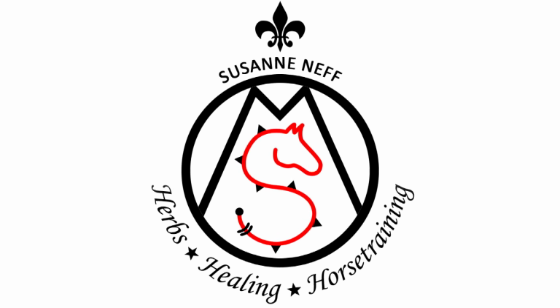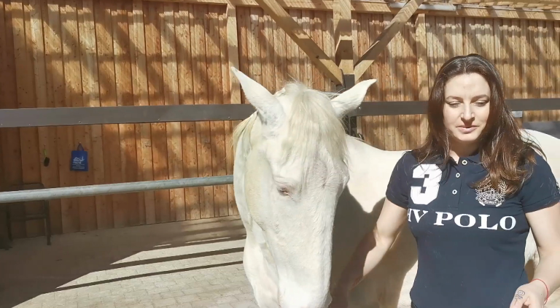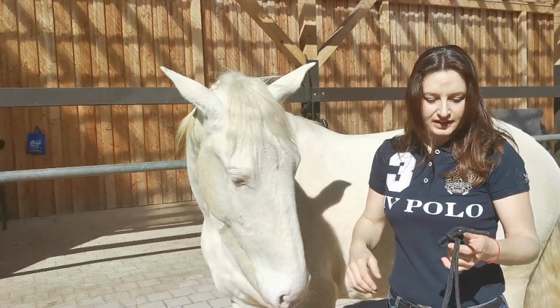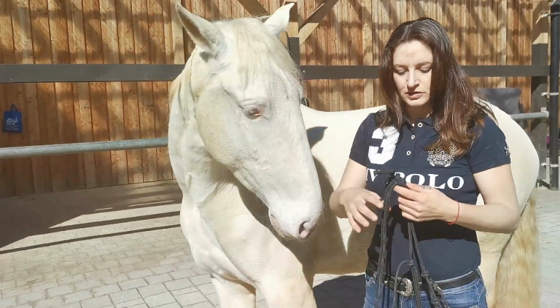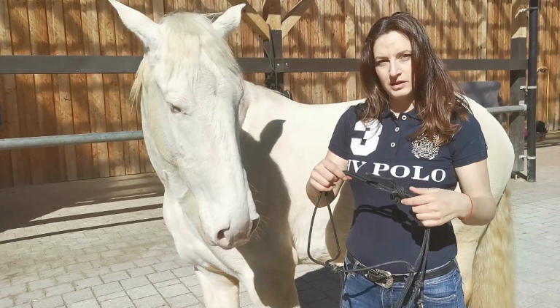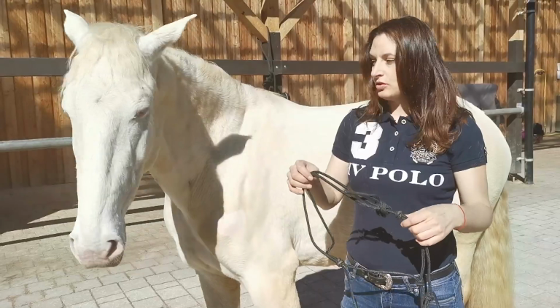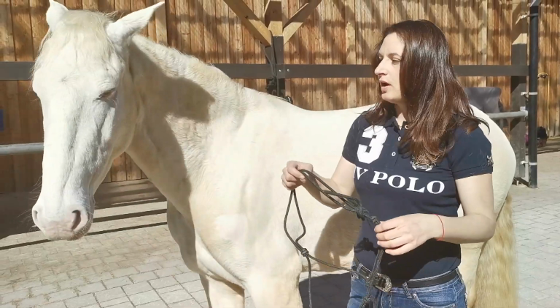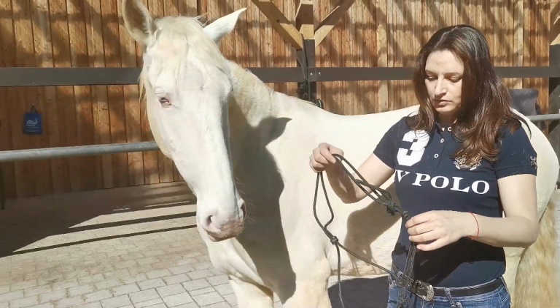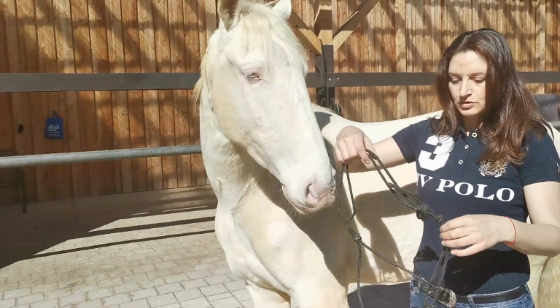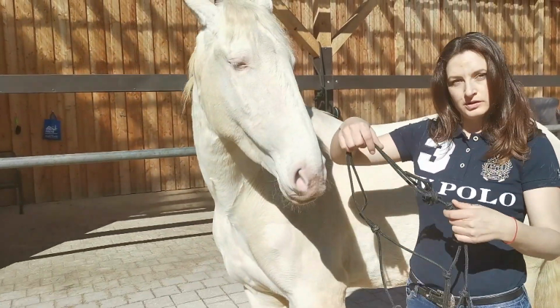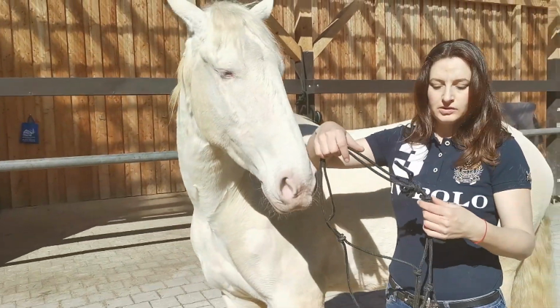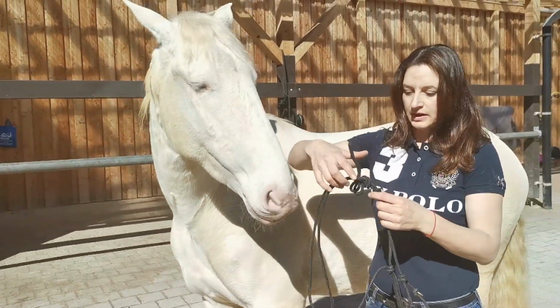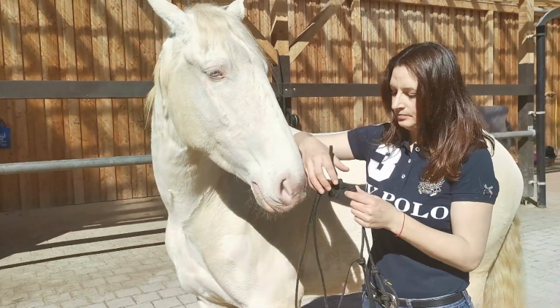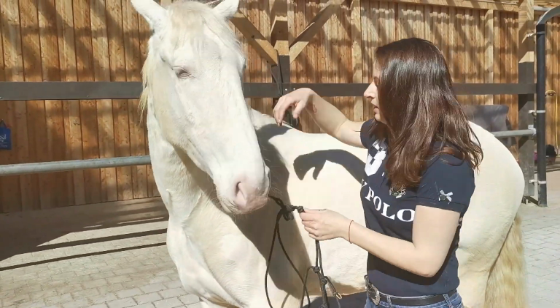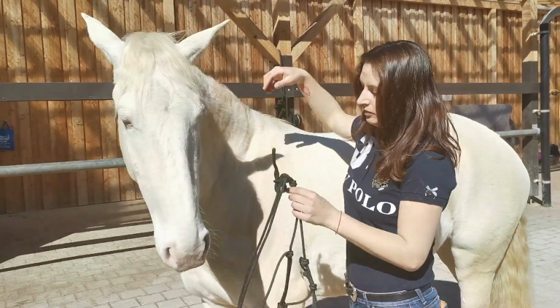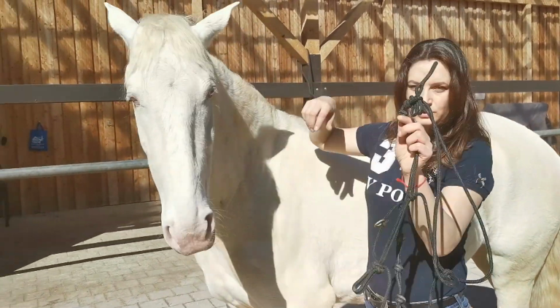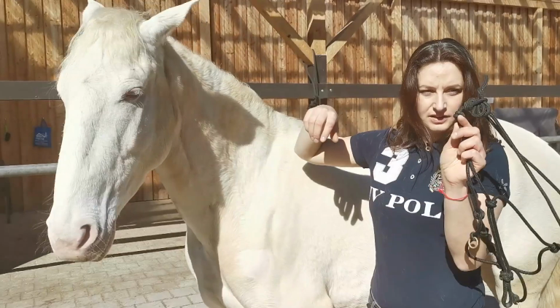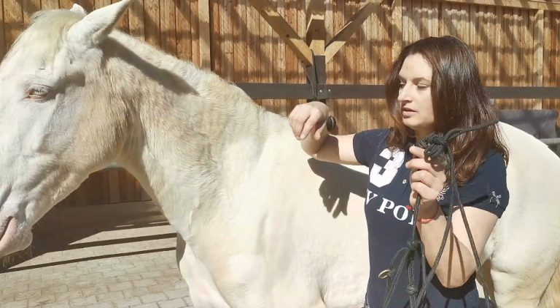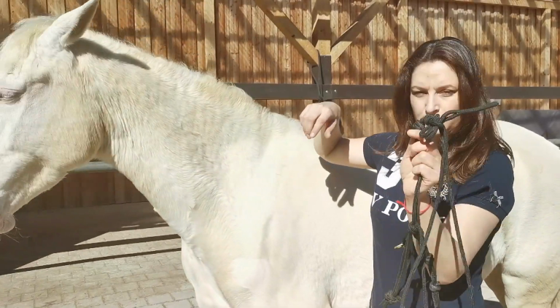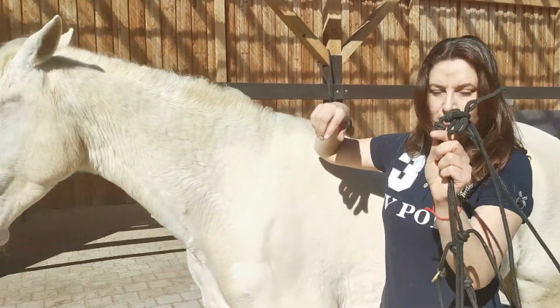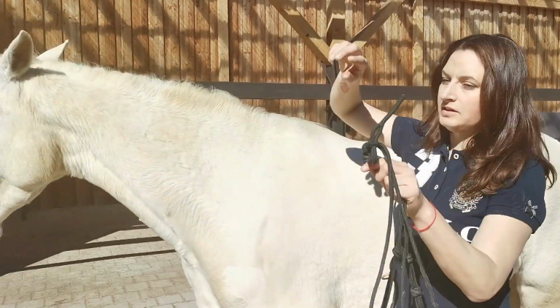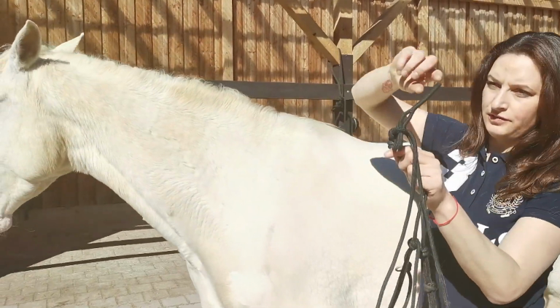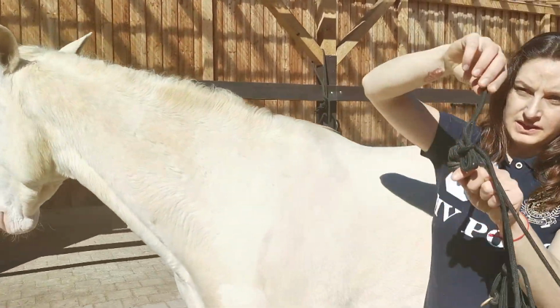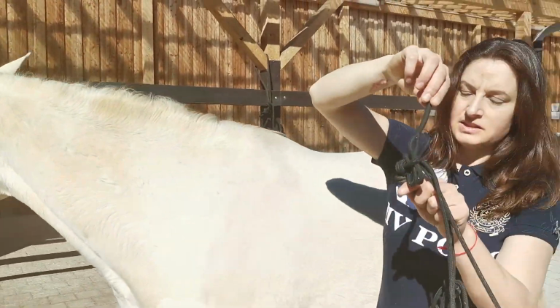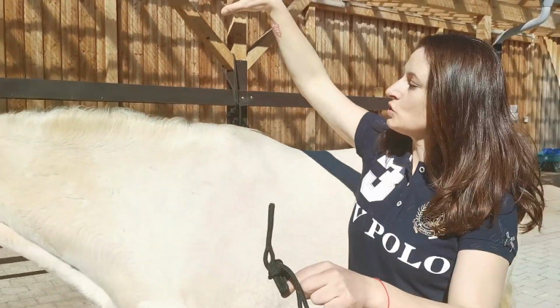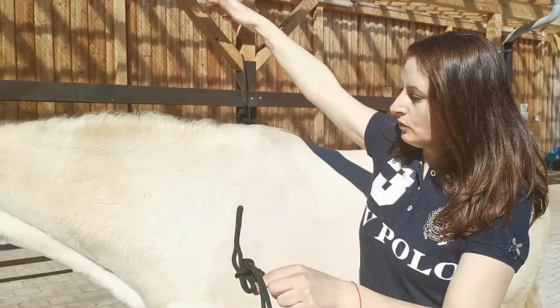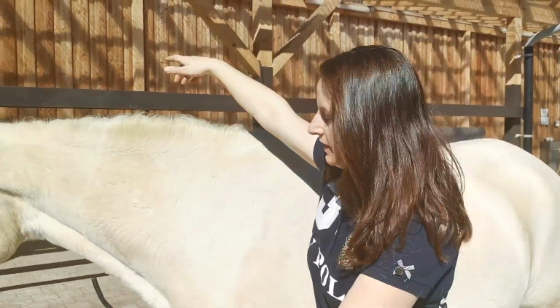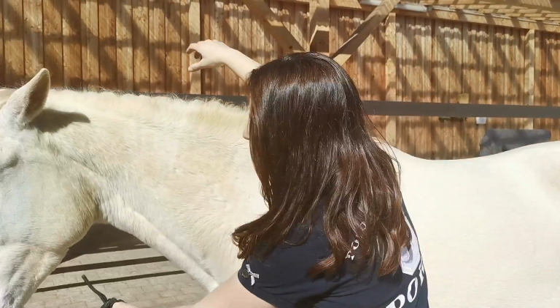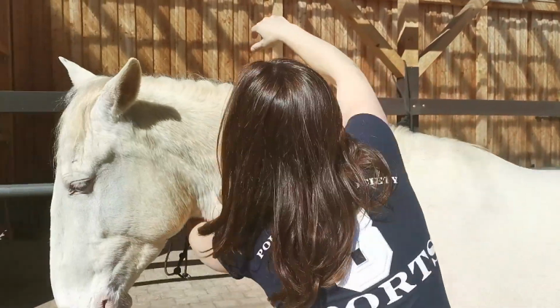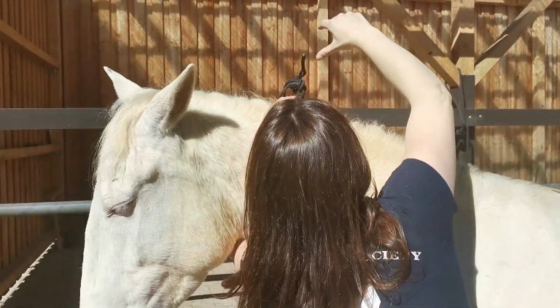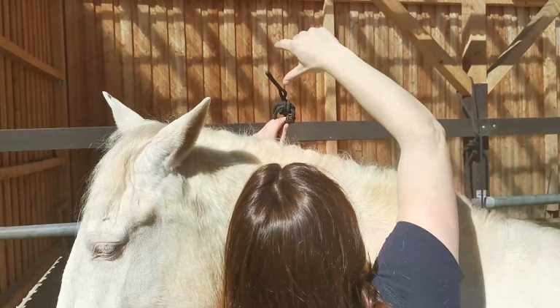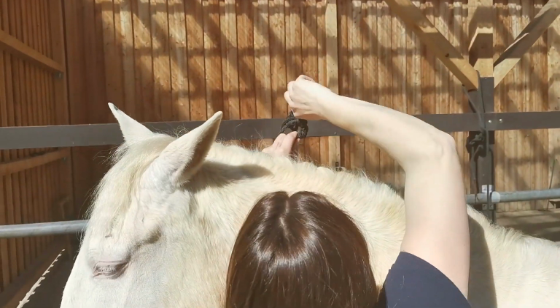Hi, I'm Susanne Neff and today I wanted to show you how to put on your halter correctly. You take this halter with a knot and give it to your right hand underneath the neck.